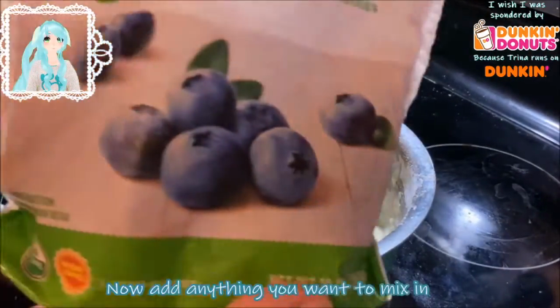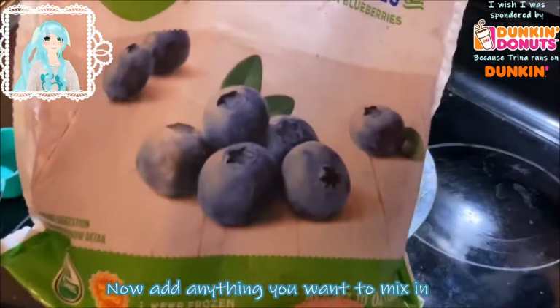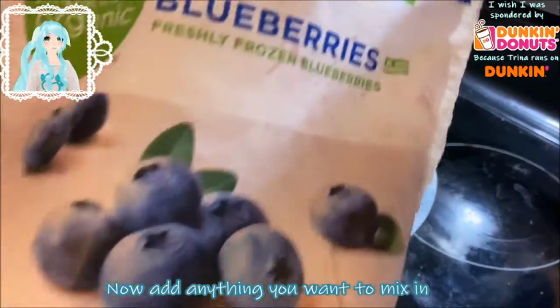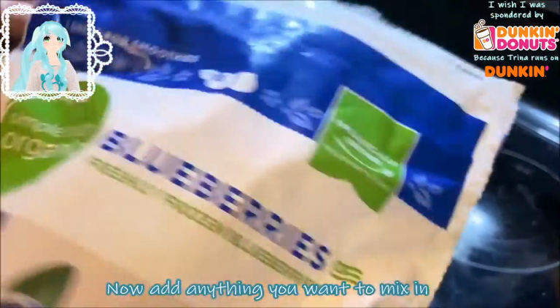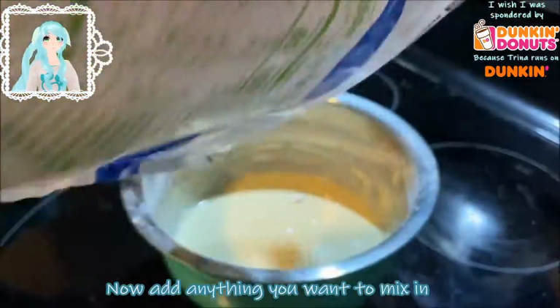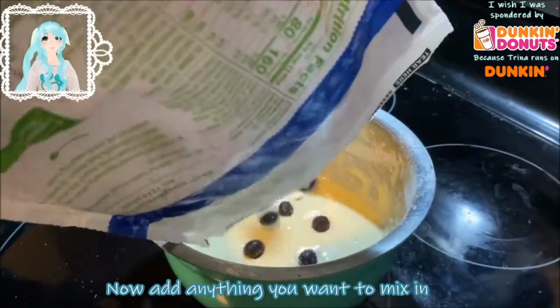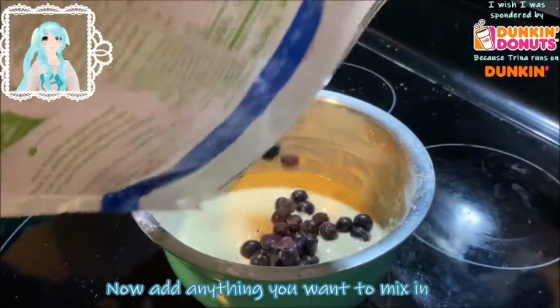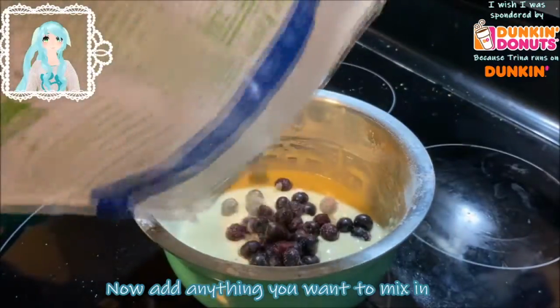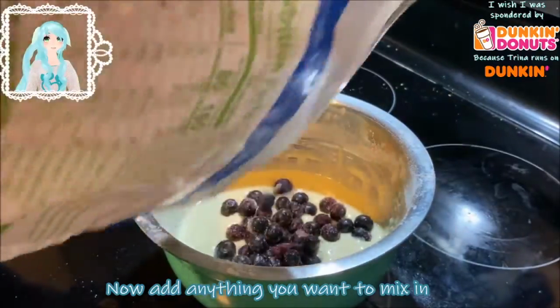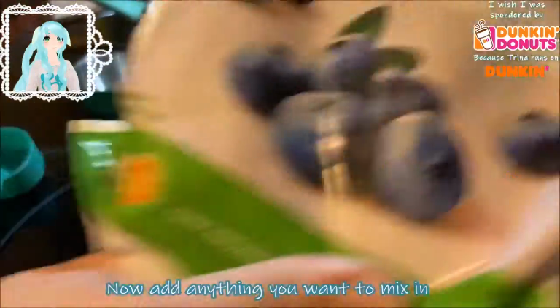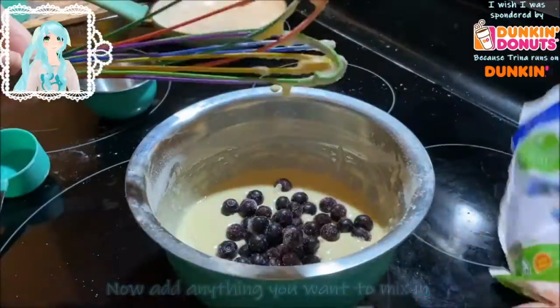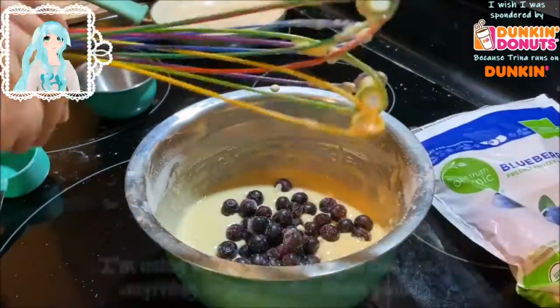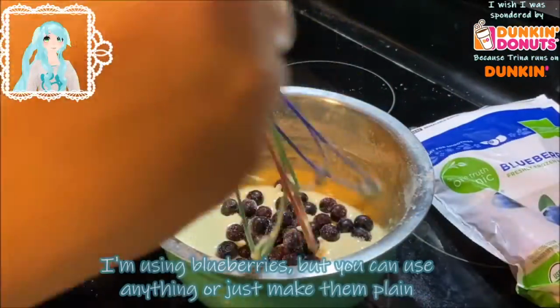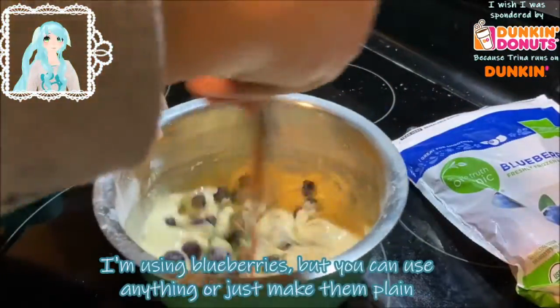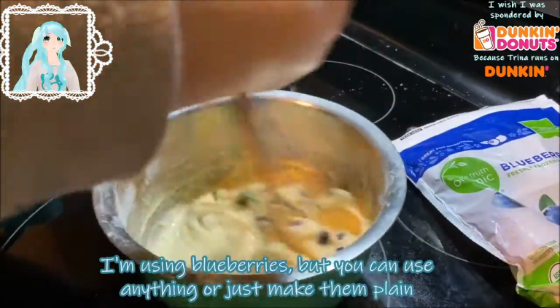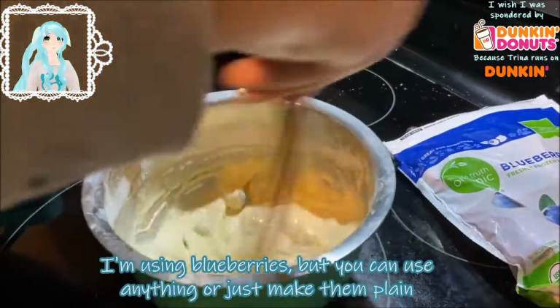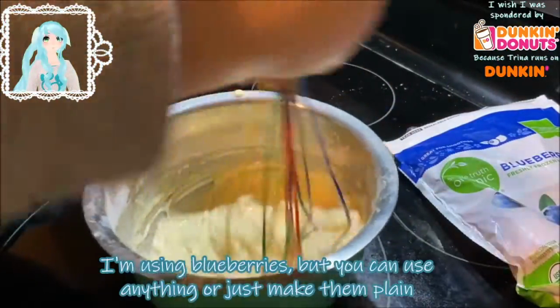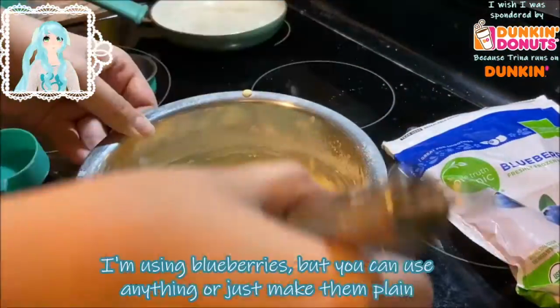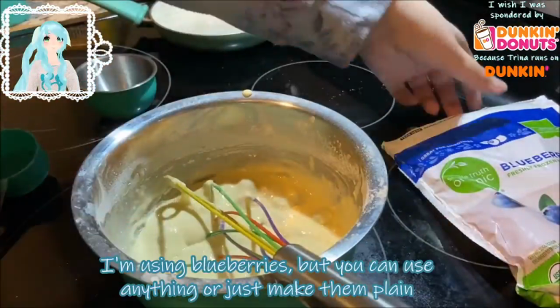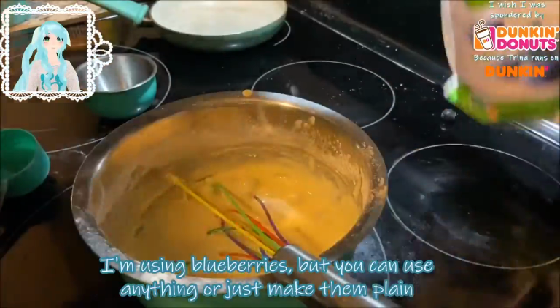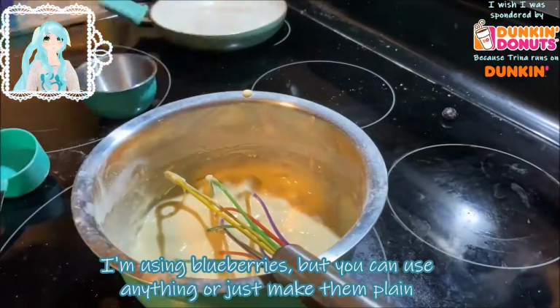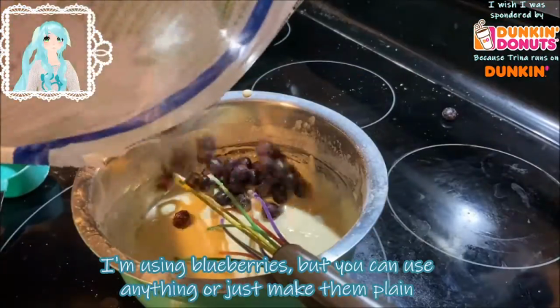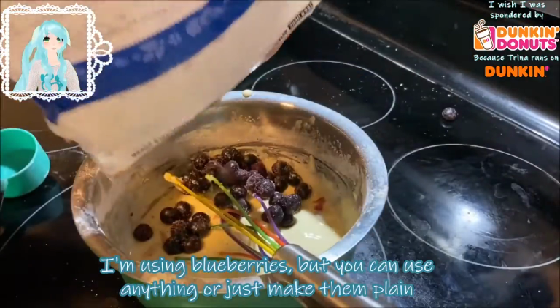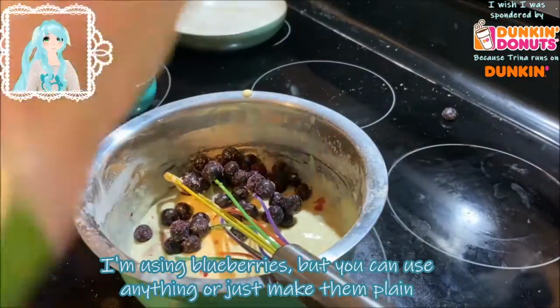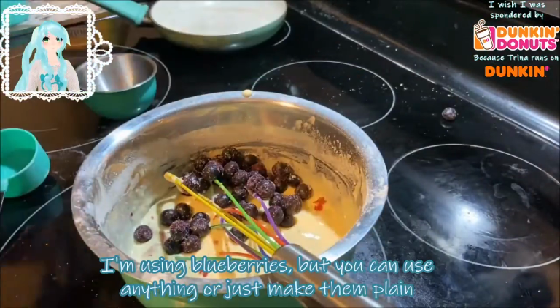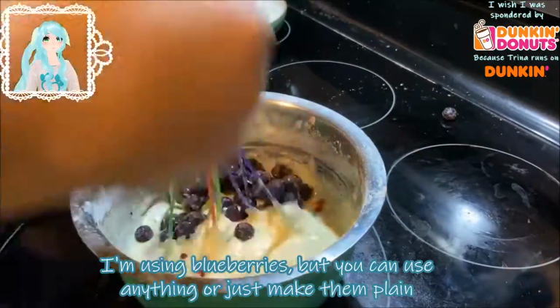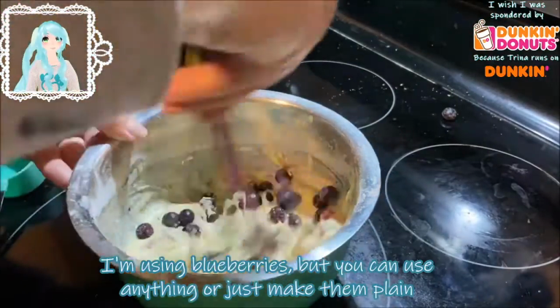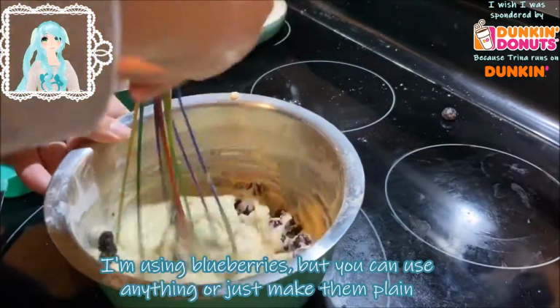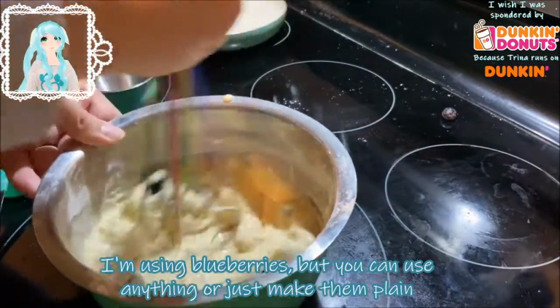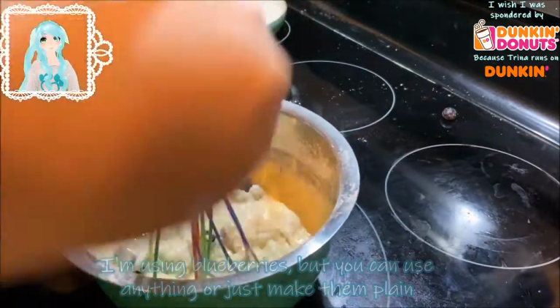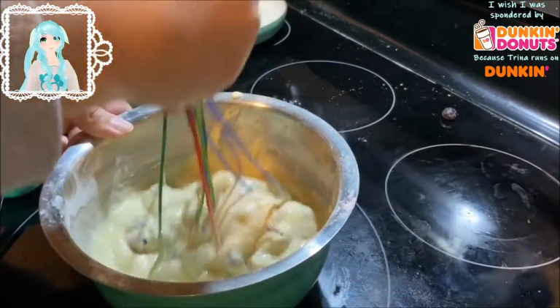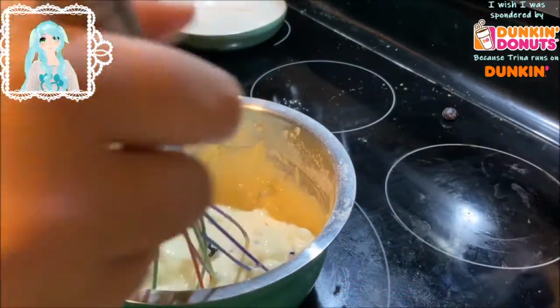Now add anything you want to mix in. I'm going to use blueberries, but you can use anything you want, like chocolate chips for example, or you can just make them plain if you don't want to add anything else.